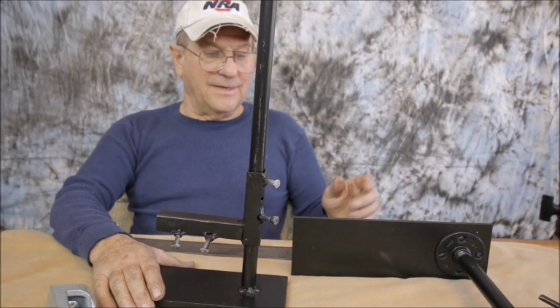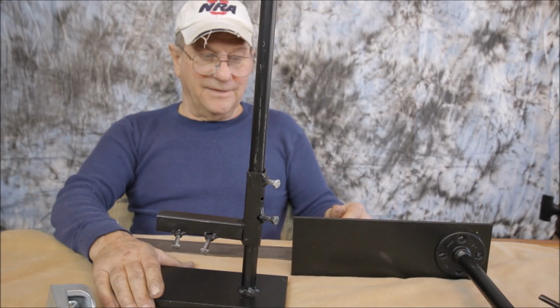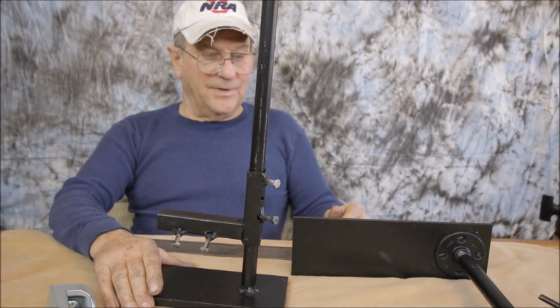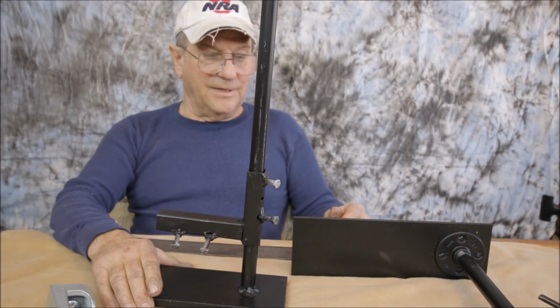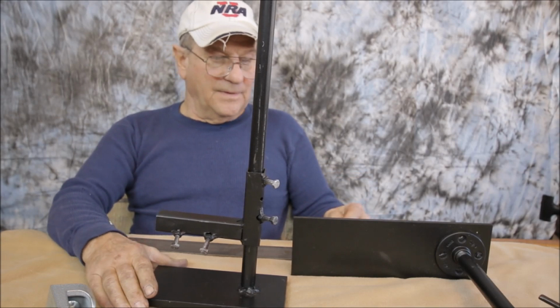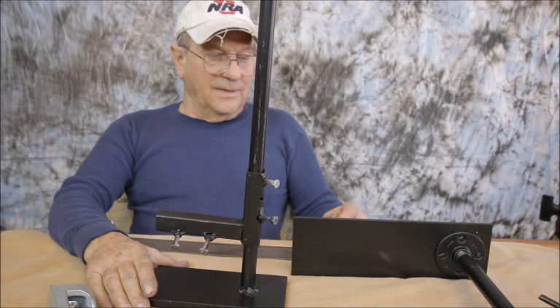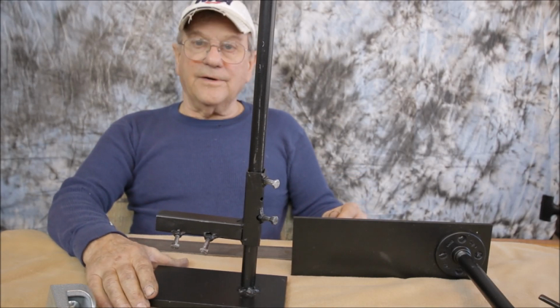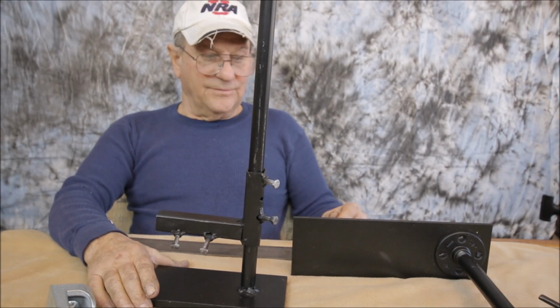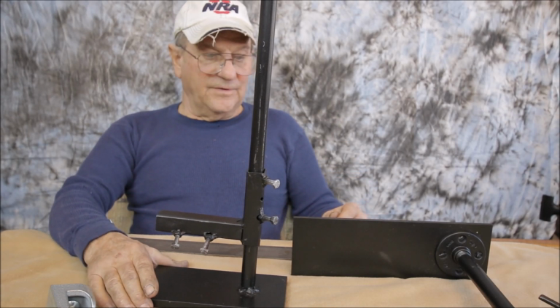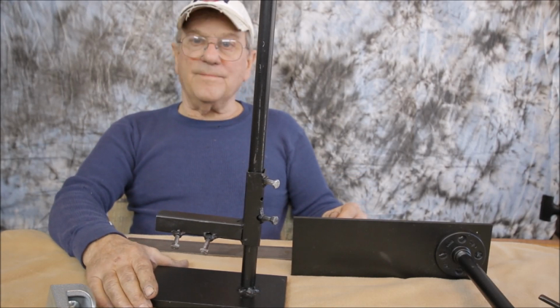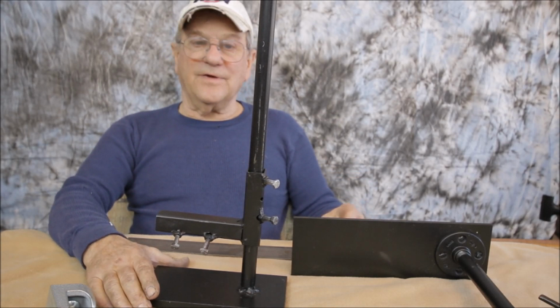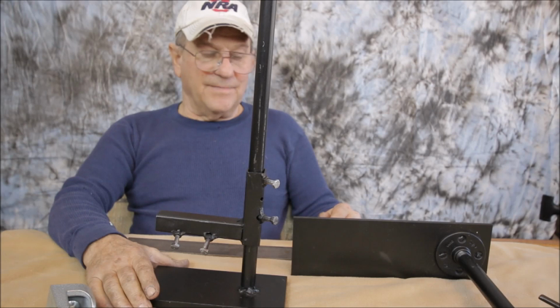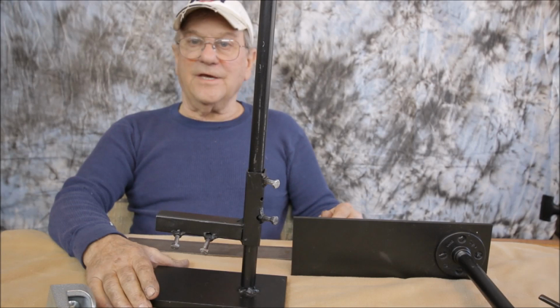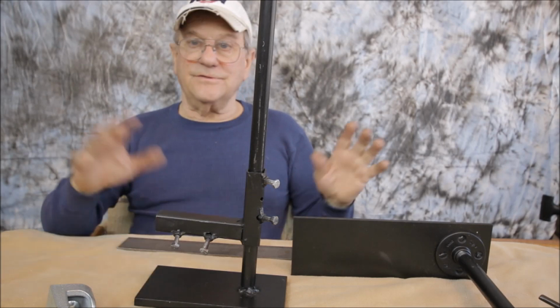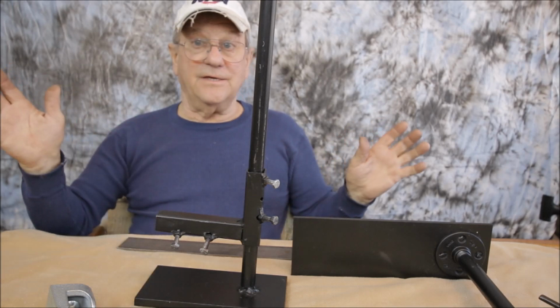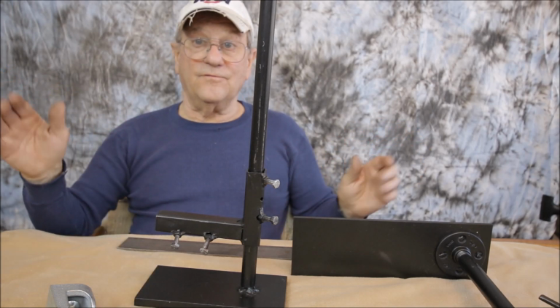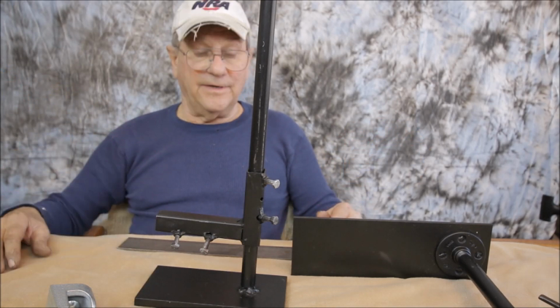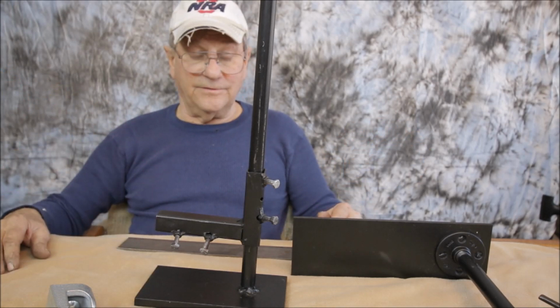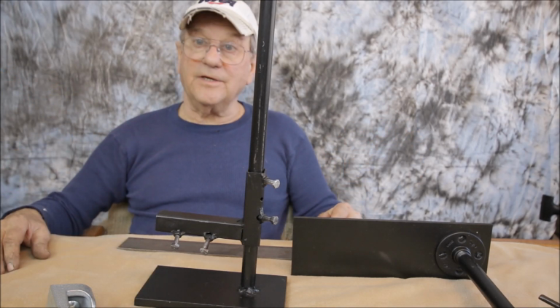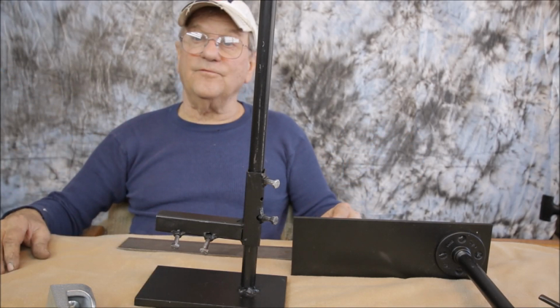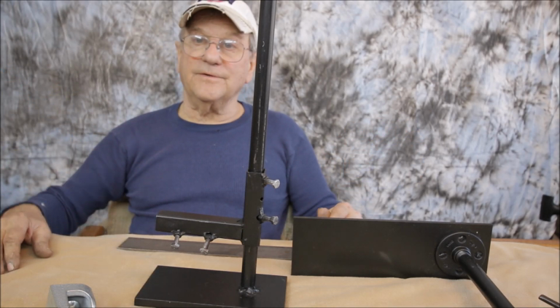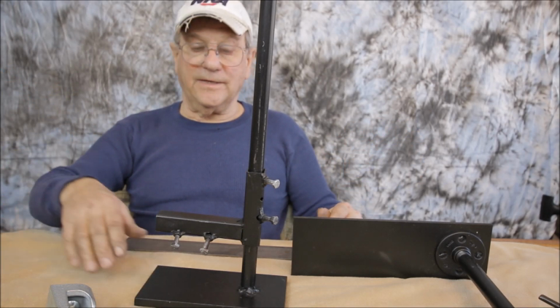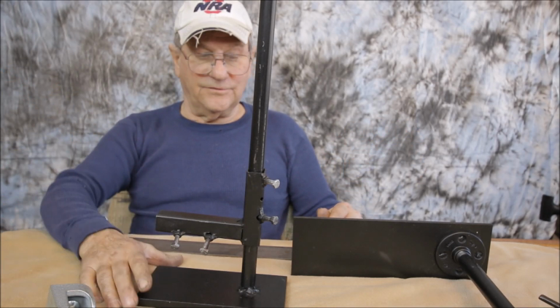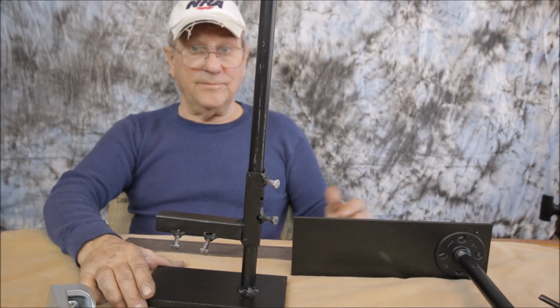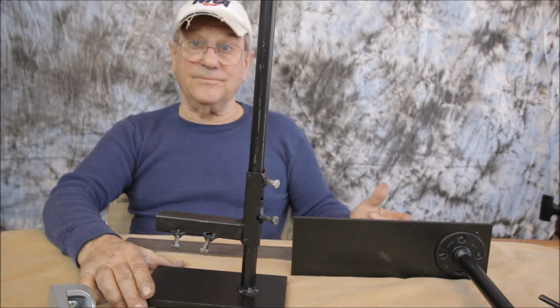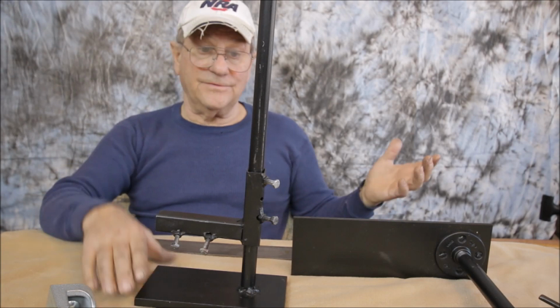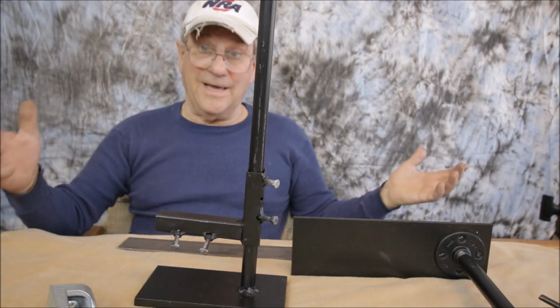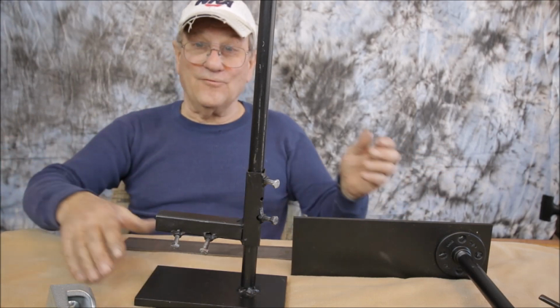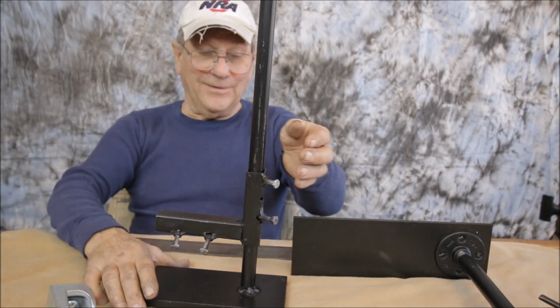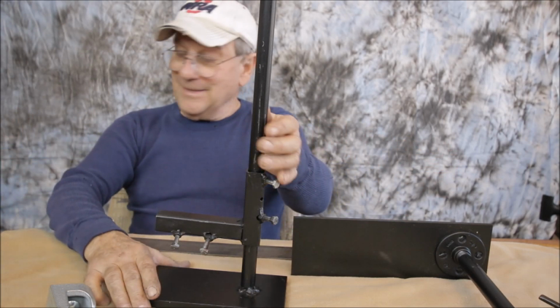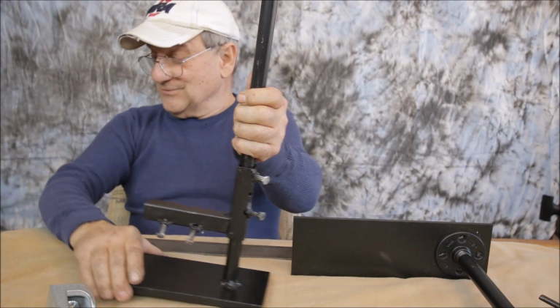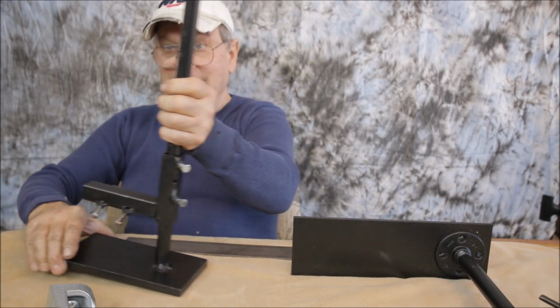I contacted him on the internet and asked him if he would mind if I made some modifications. He said, 'Hey, go for it, anything to improve the product is fine with me.' So basically I'm going for it and this is what I got.